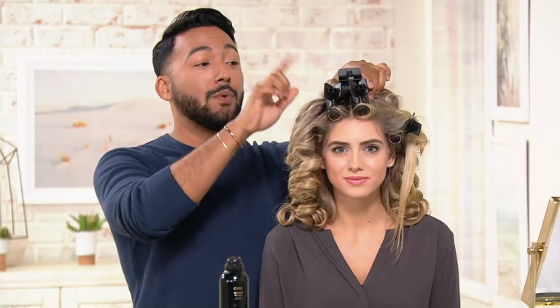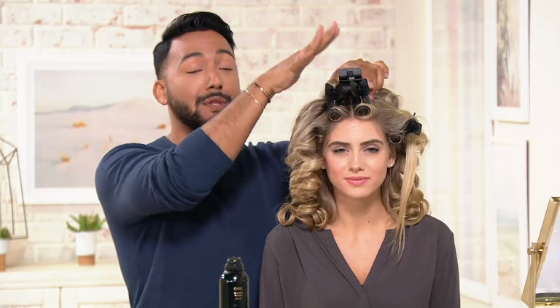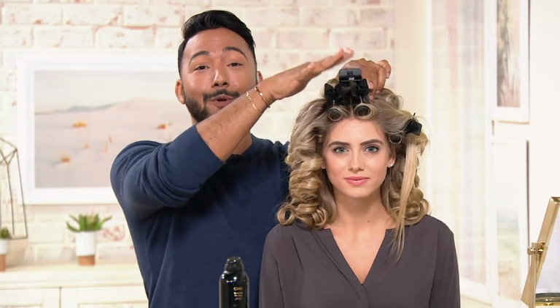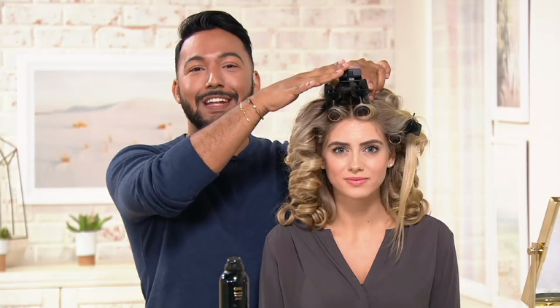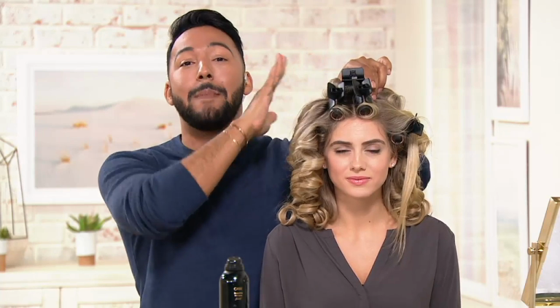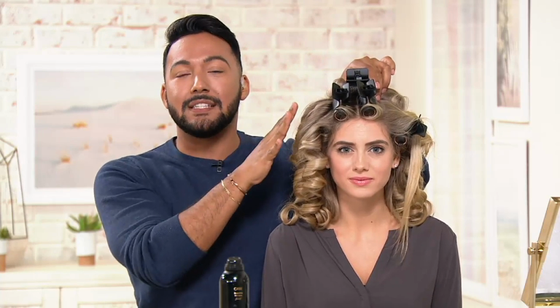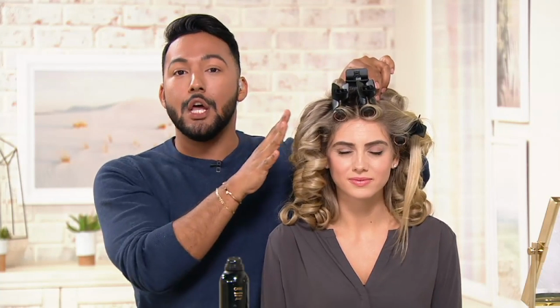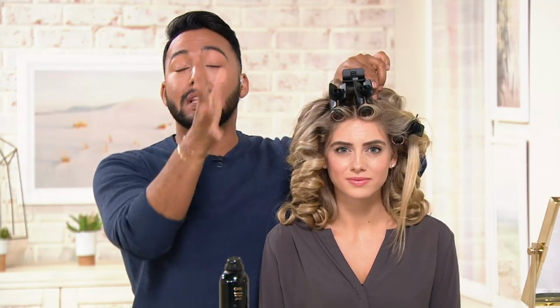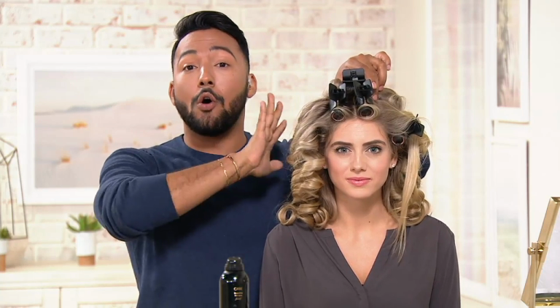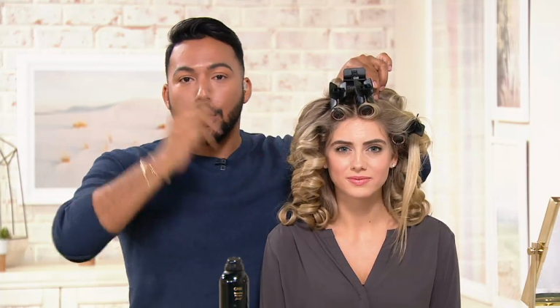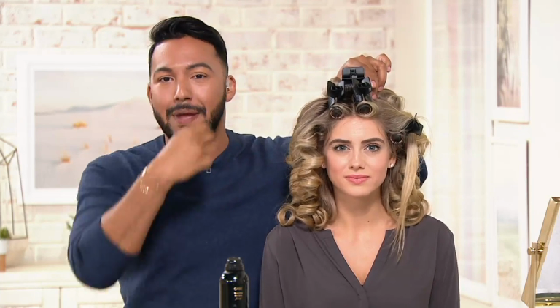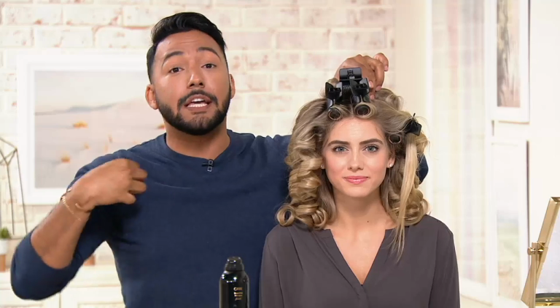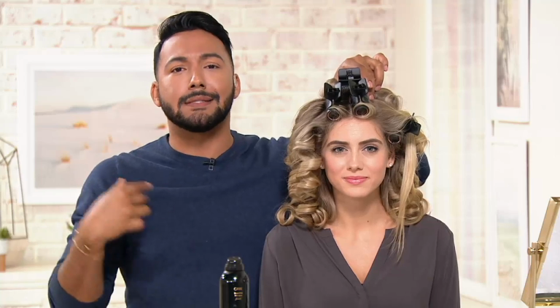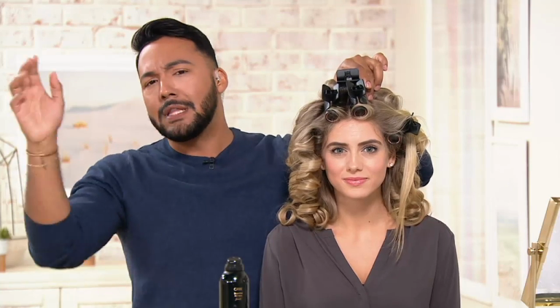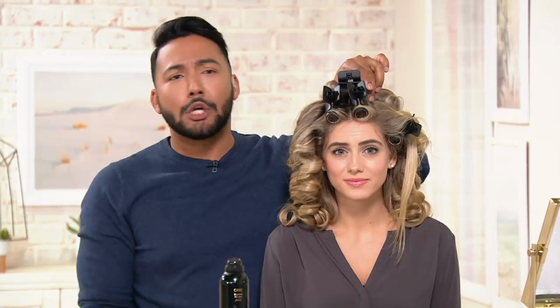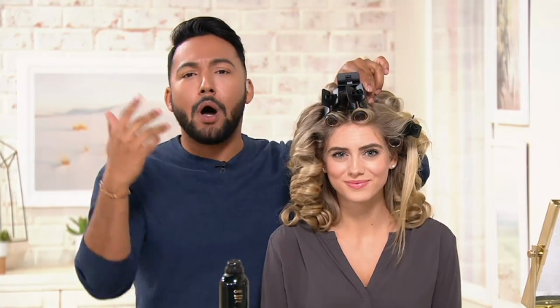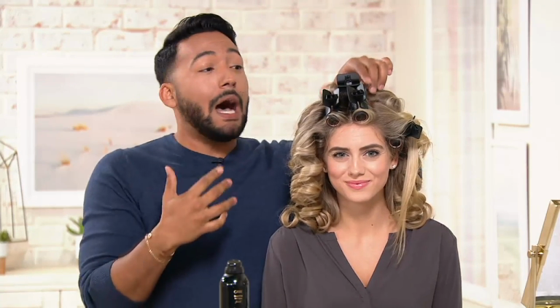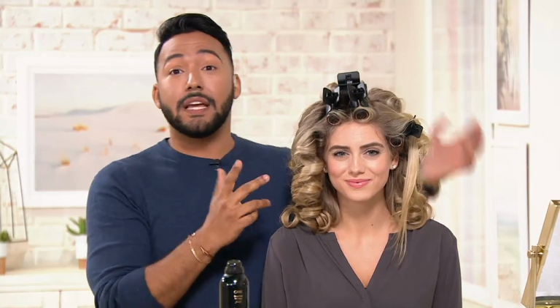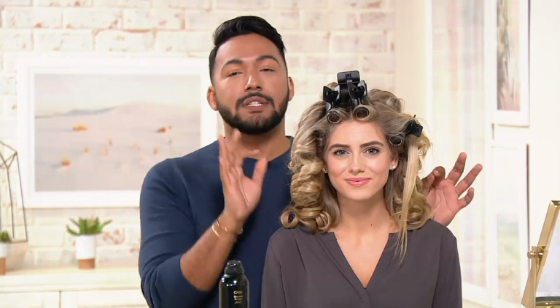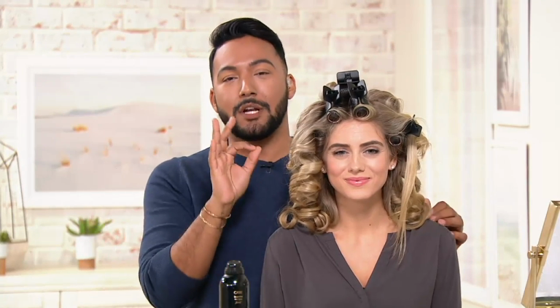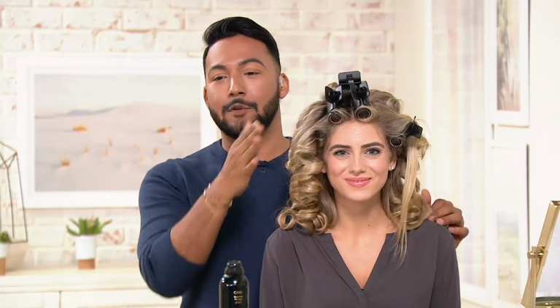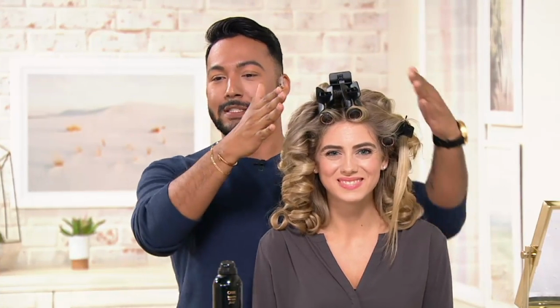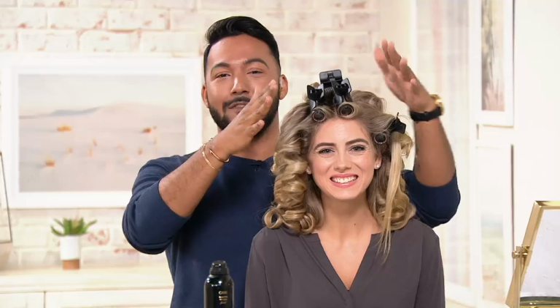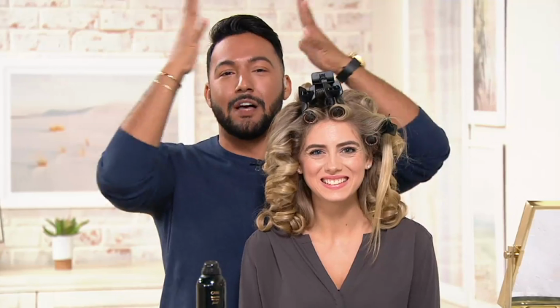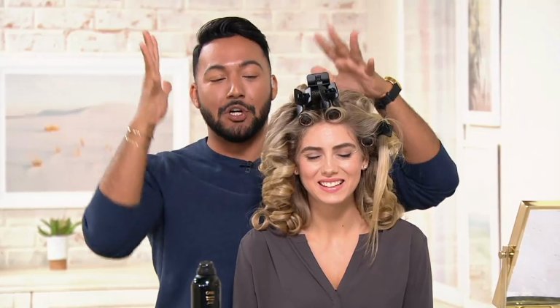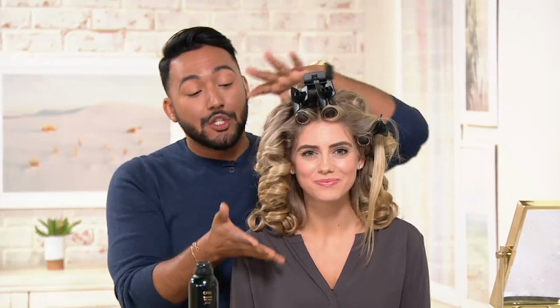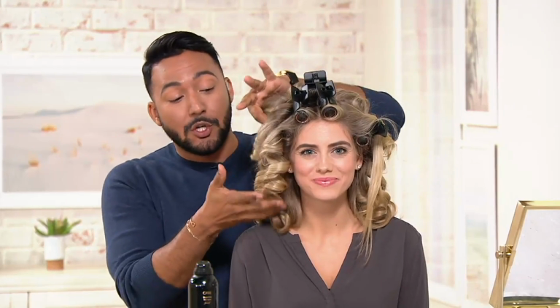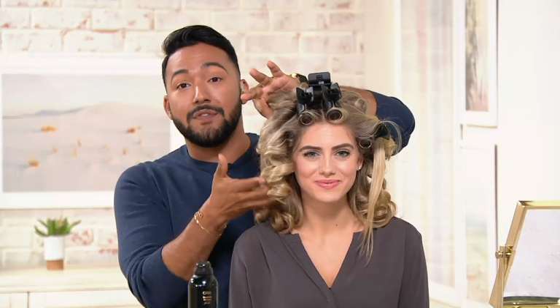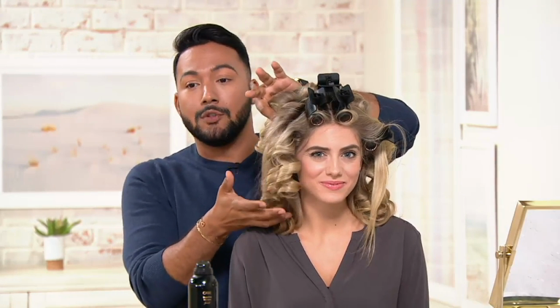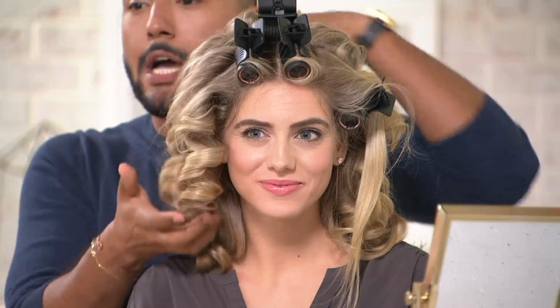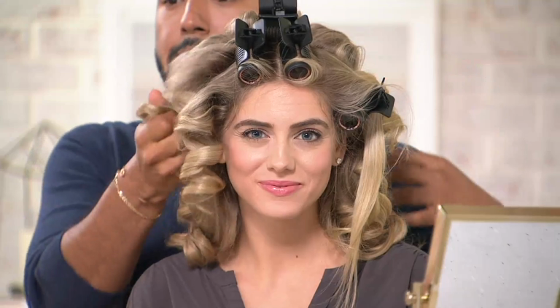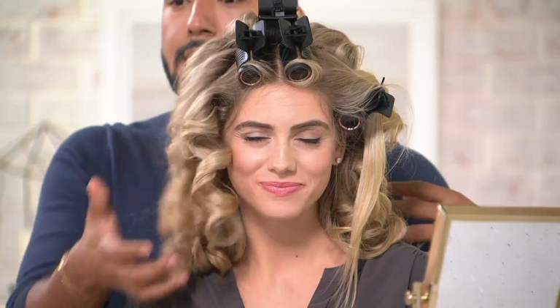You can put these hot rollers in, and the magic is that you can go about, do your makeup, get dressed, feed the kids, go for a walk — I don't care. You're definitely going to want to take a selfie when you have these in, because everyone just loves how it looks. I just took a whole bunch of these down, so you can see how nice and bouncy the result is.